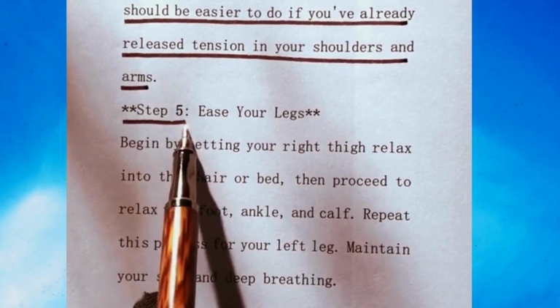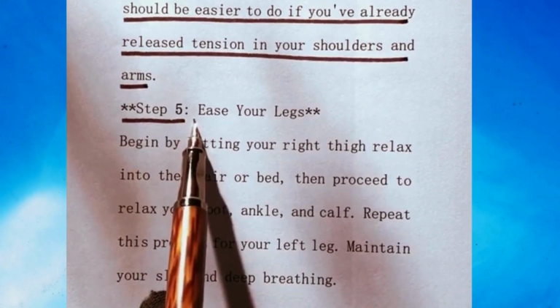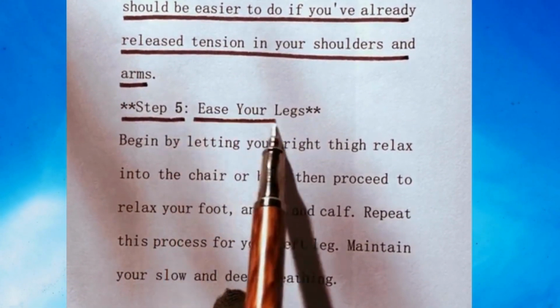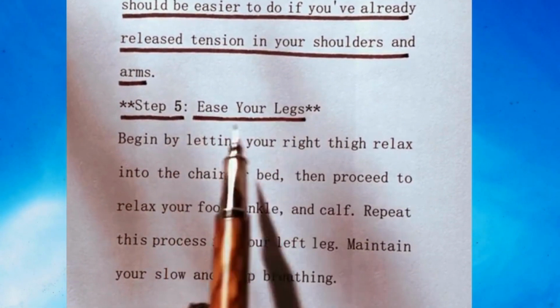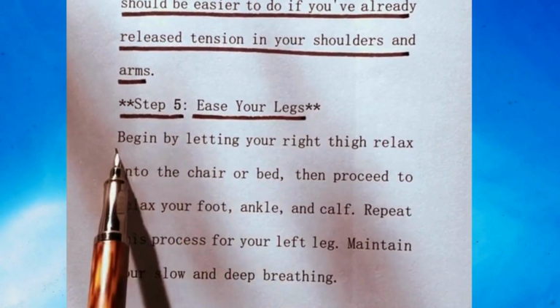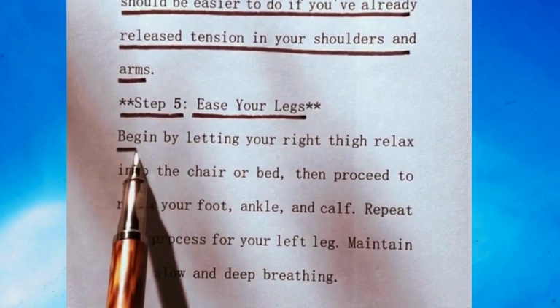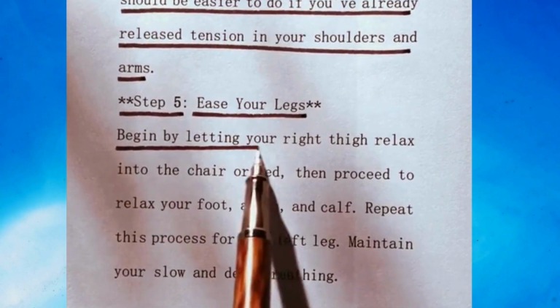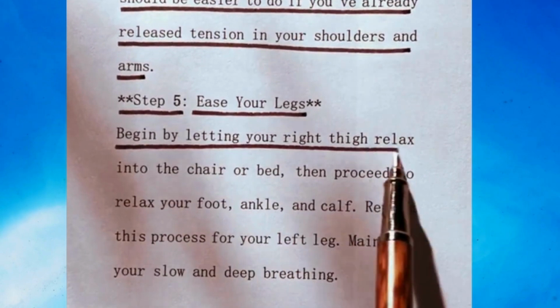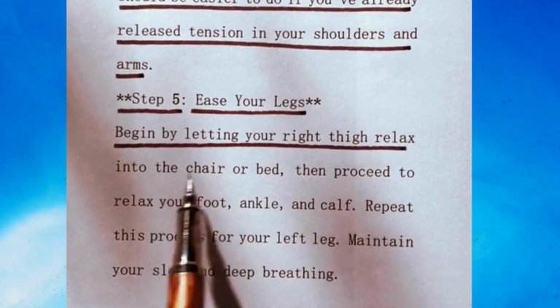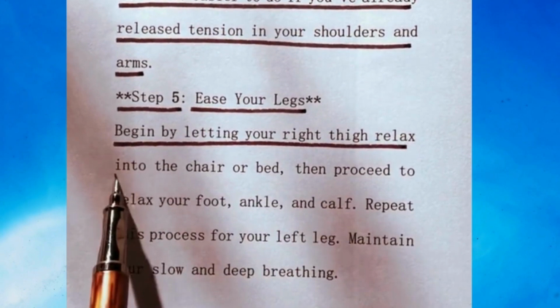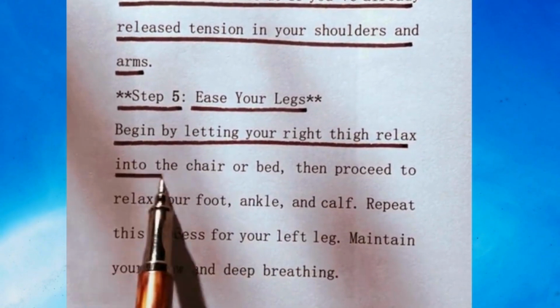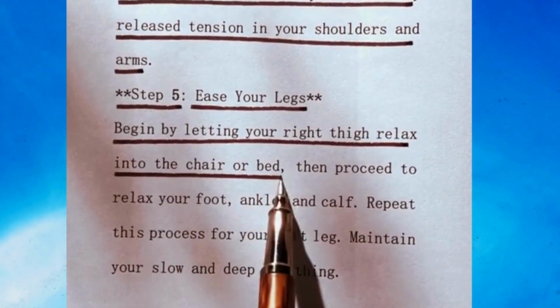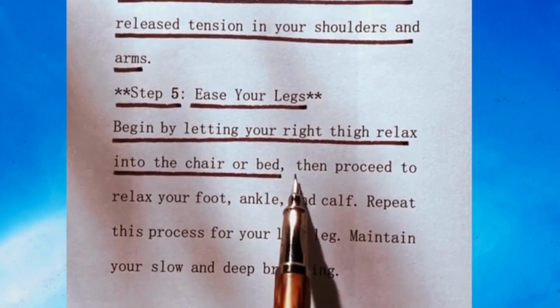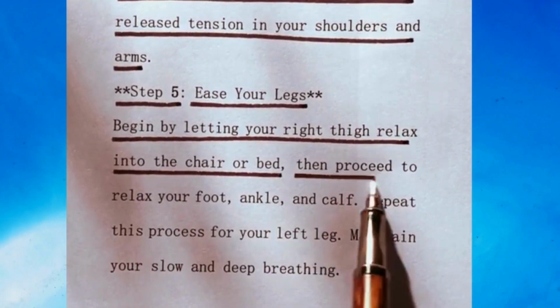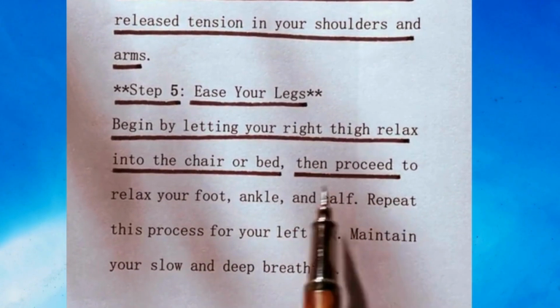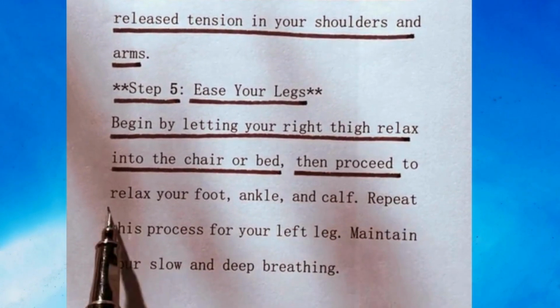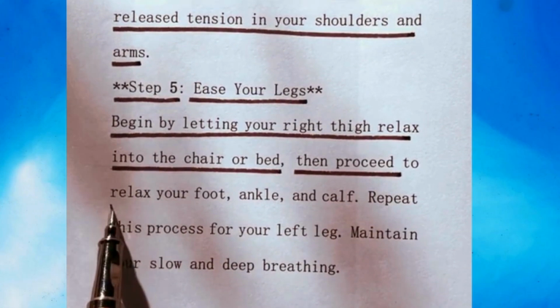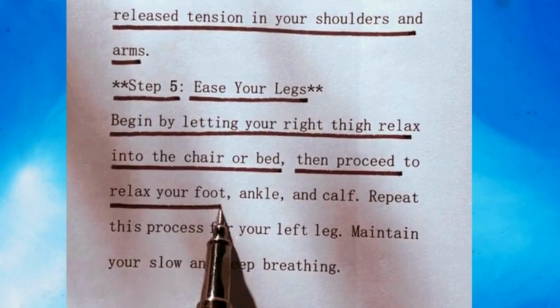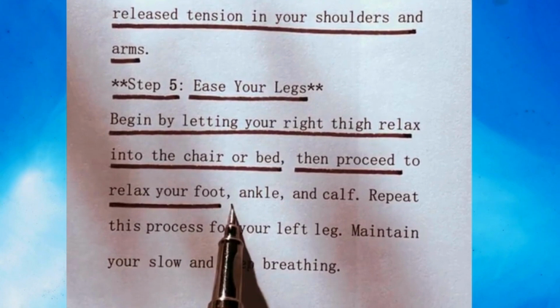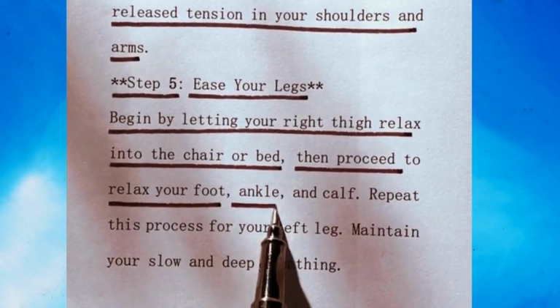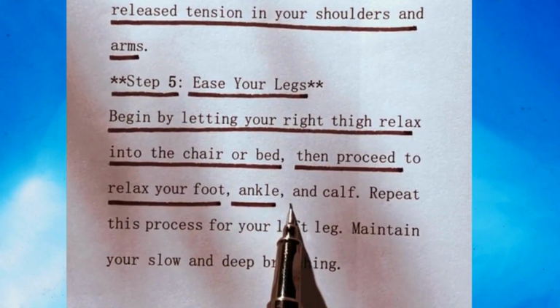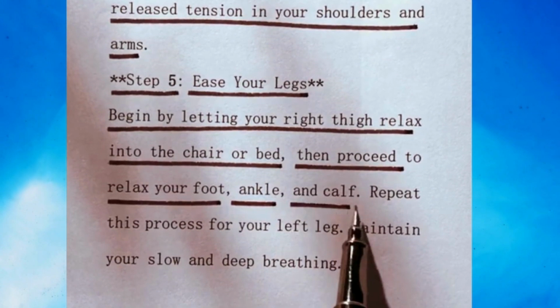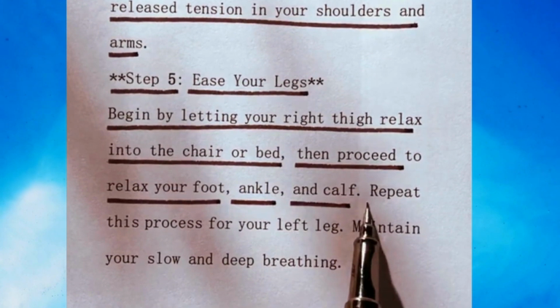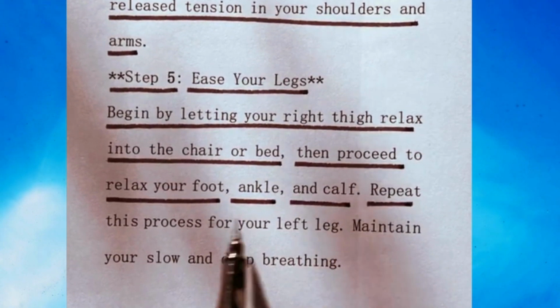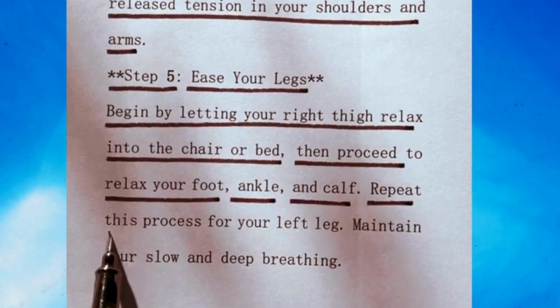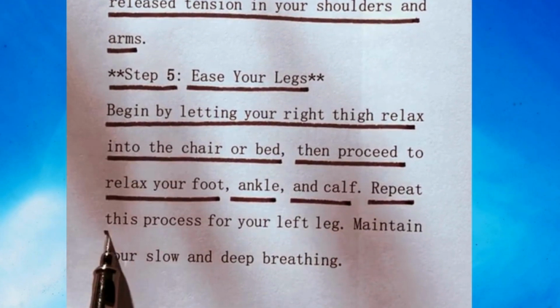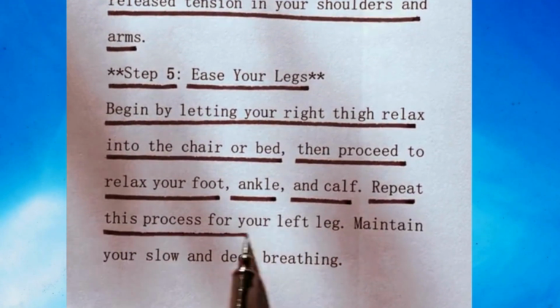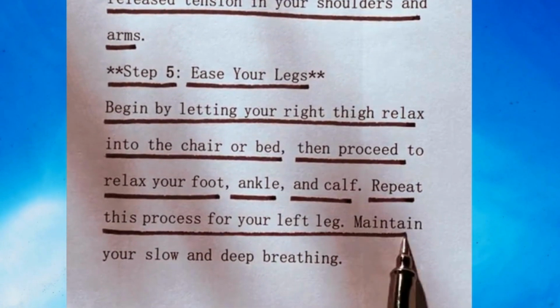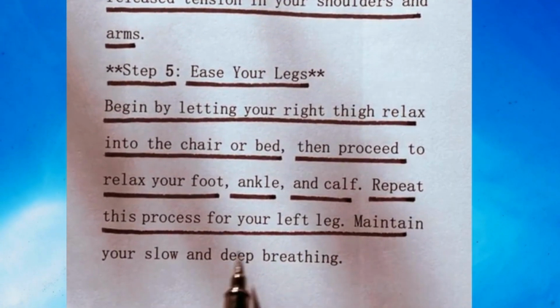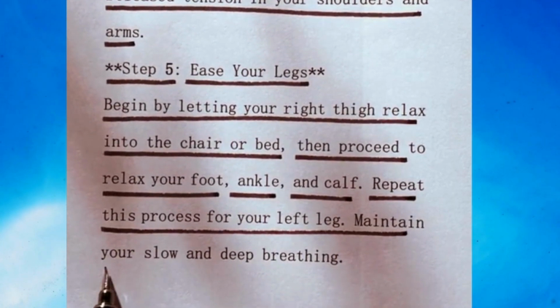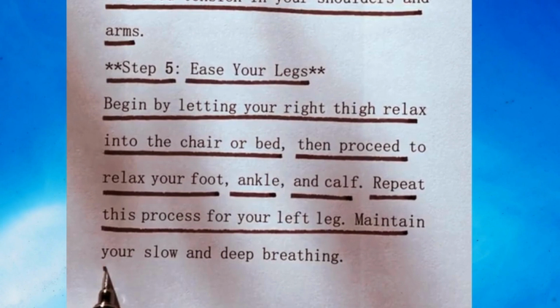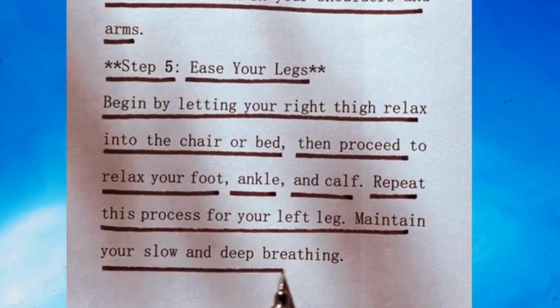Step 5: Ease your legs. Begin by letting your right thigh relax into the chair or bed, then proceed to relax your foot, ankle, and calf. Repeat this process for your left leg. Maintain your slow and deep breathing.